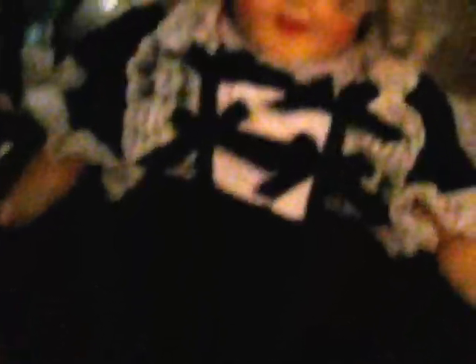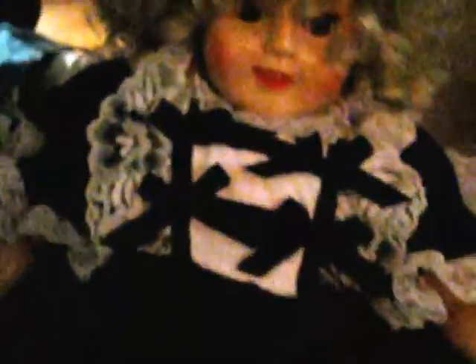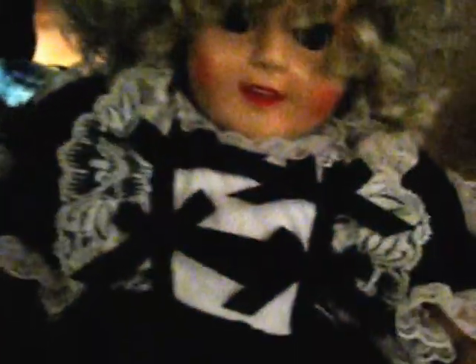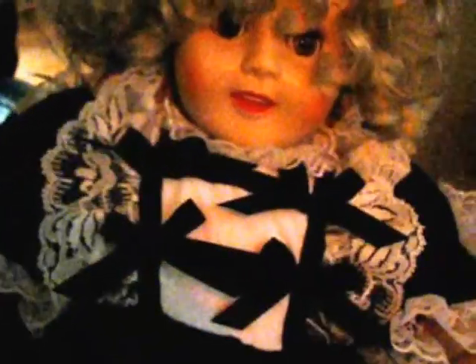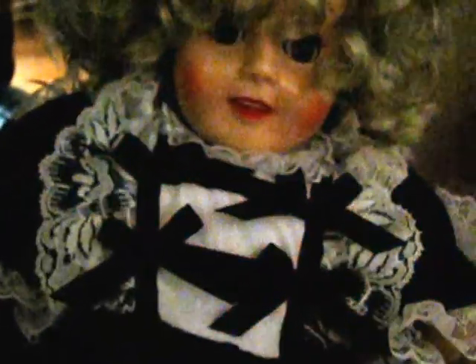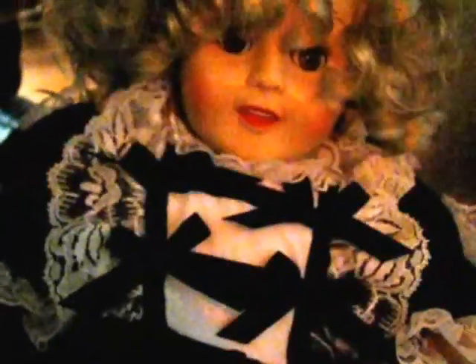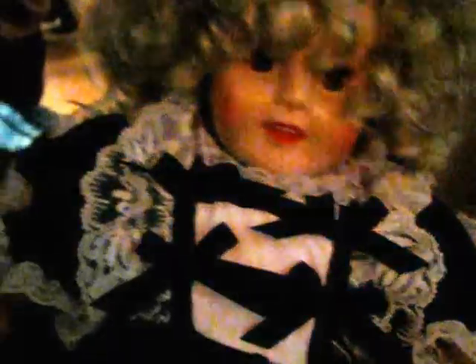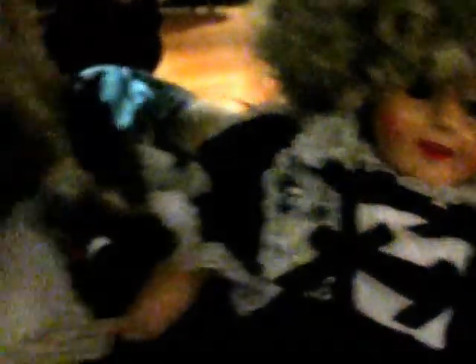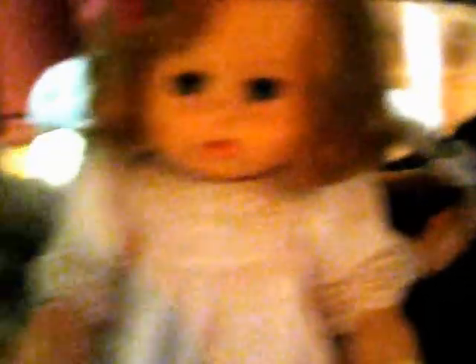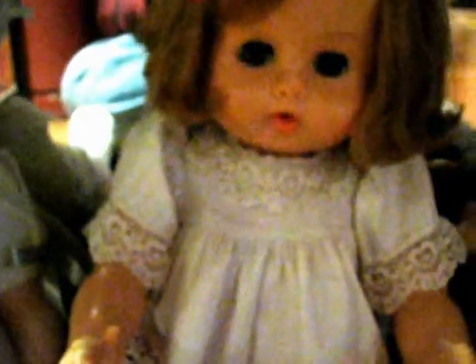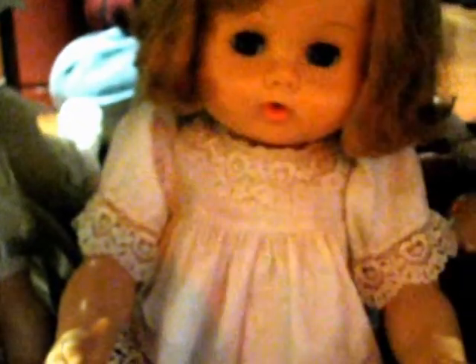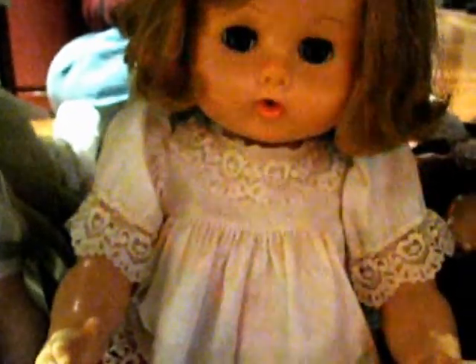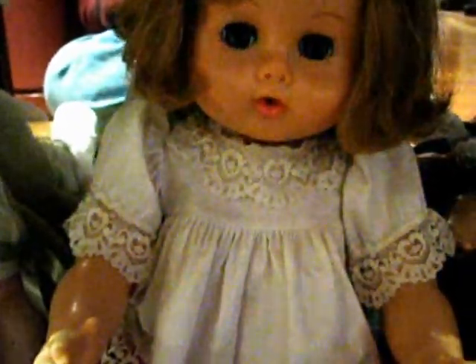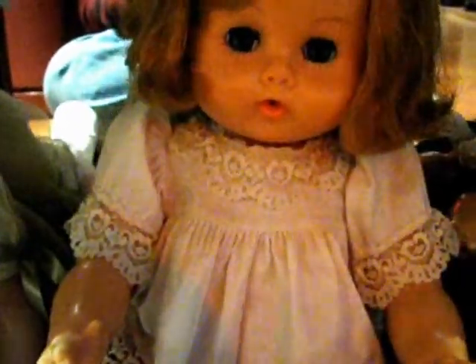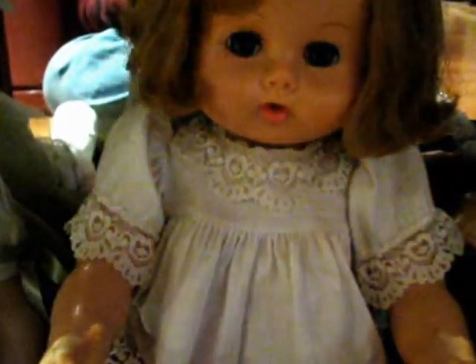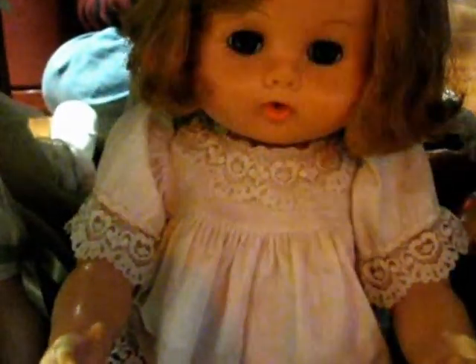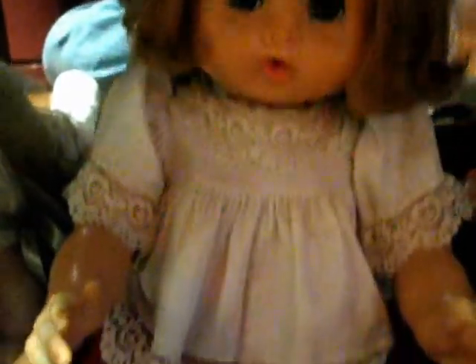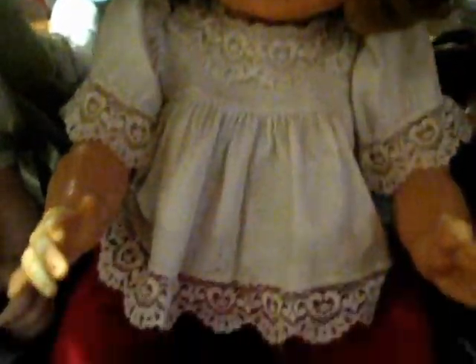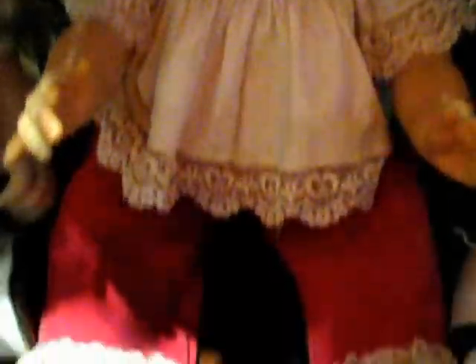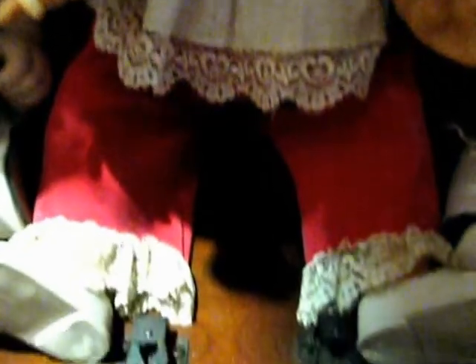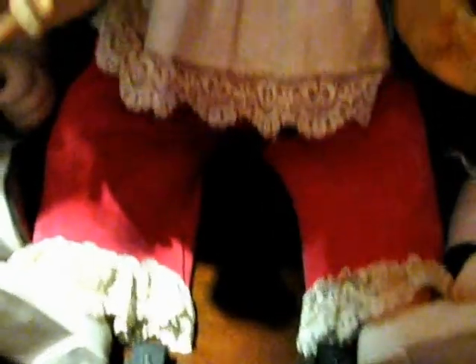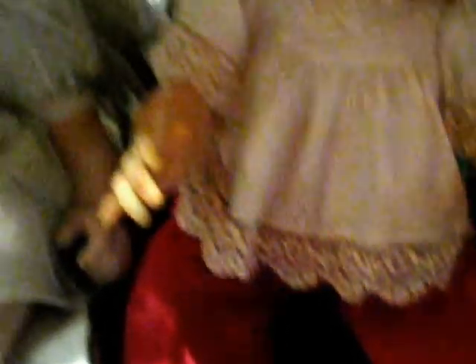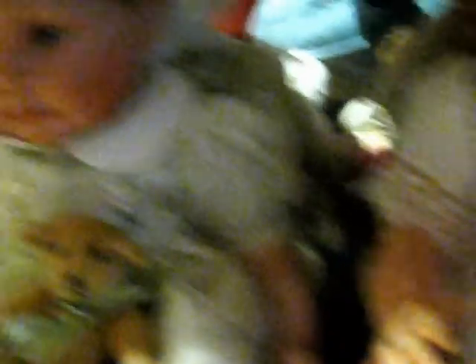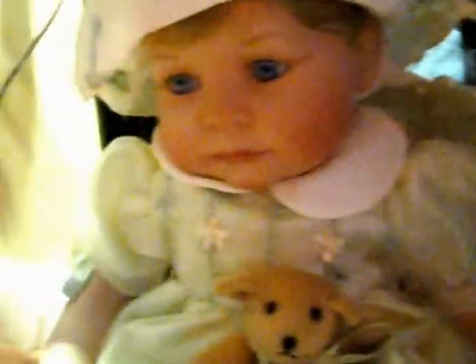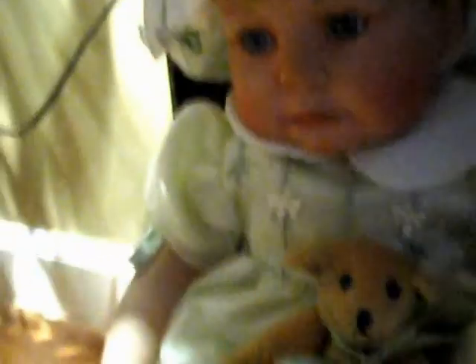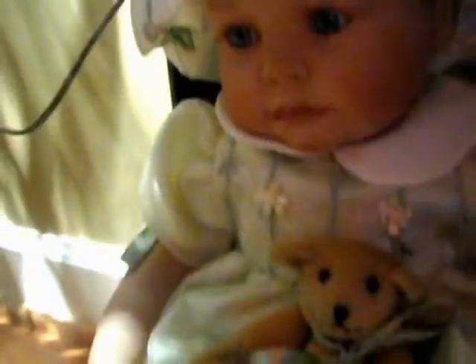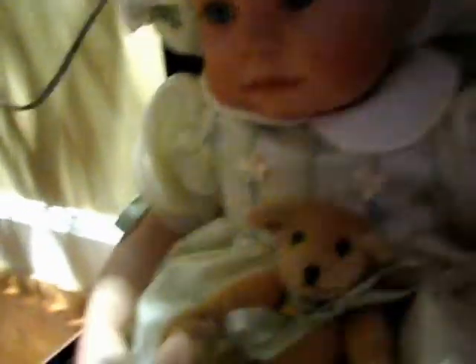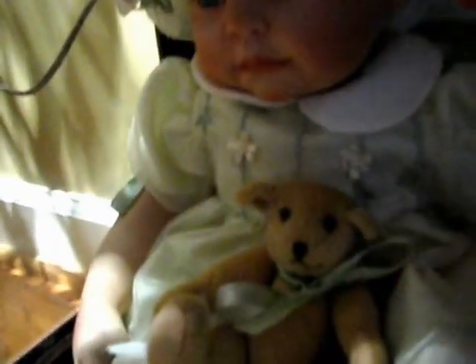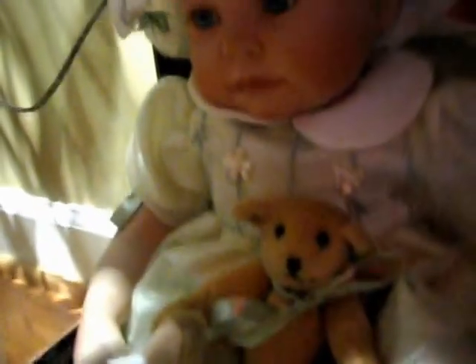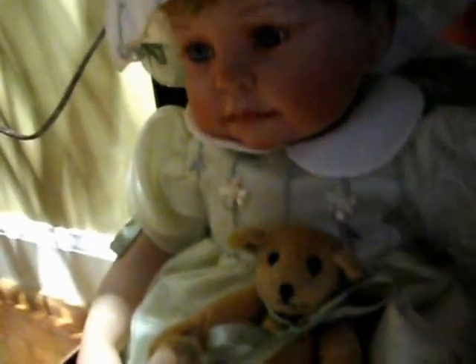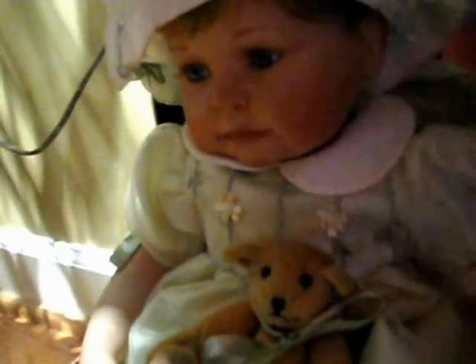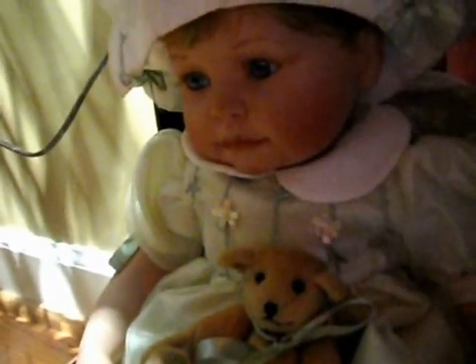And then down here we have a Horseman Shirley Temple vintage, a big Vogue Jenny baby, and then we have a porcelain doll that was given to my mother by my Aunt Lisa. That takes care of that cabinet.